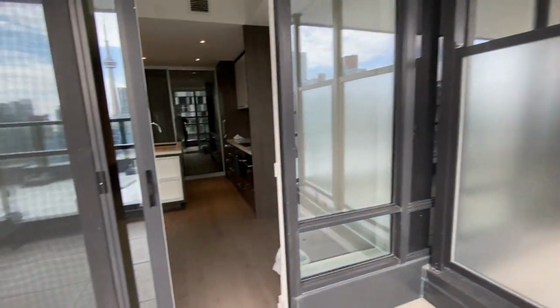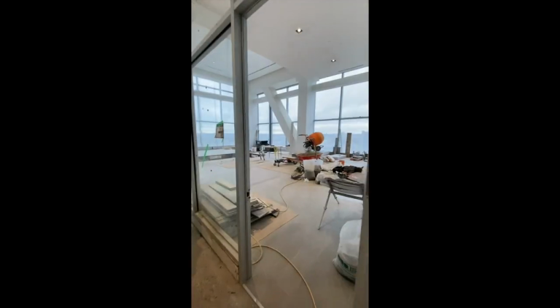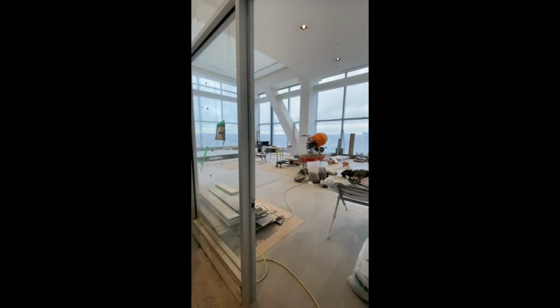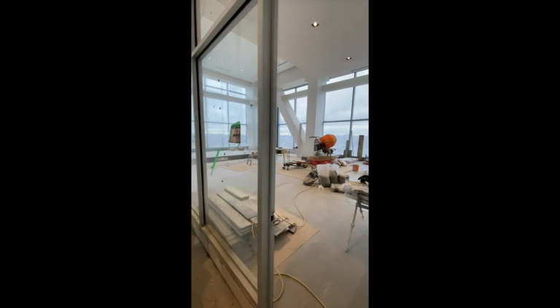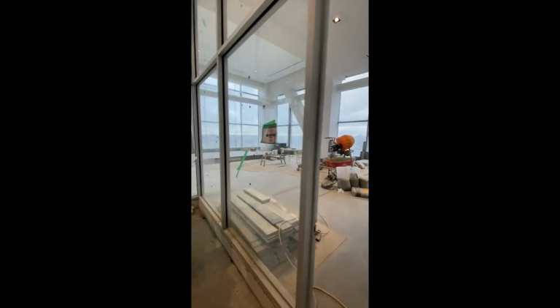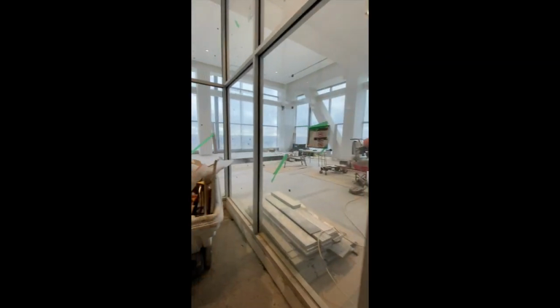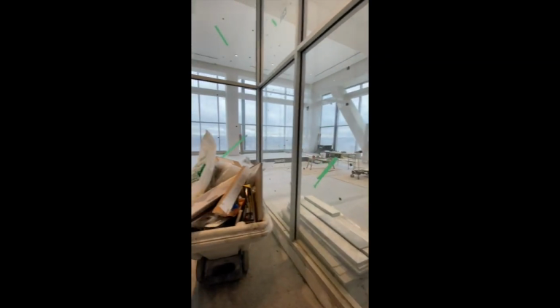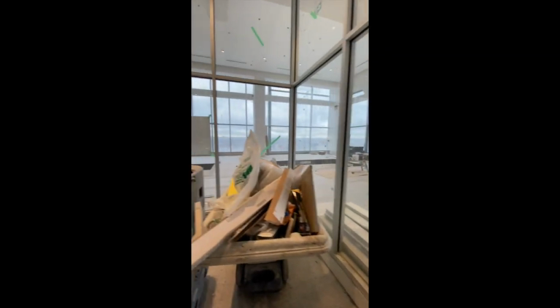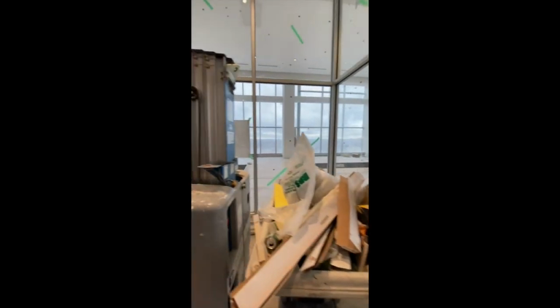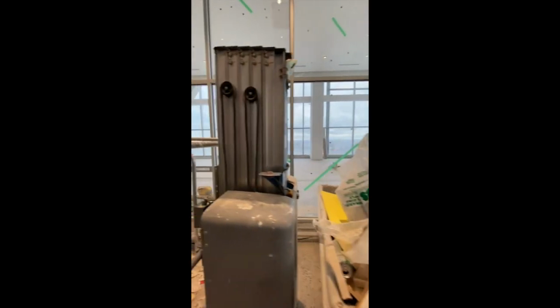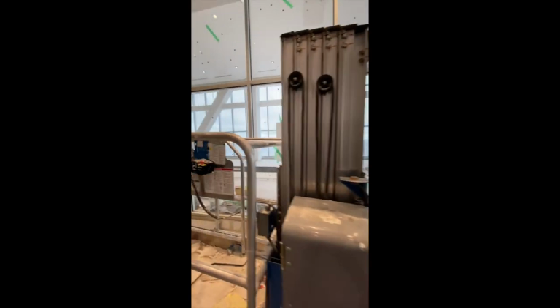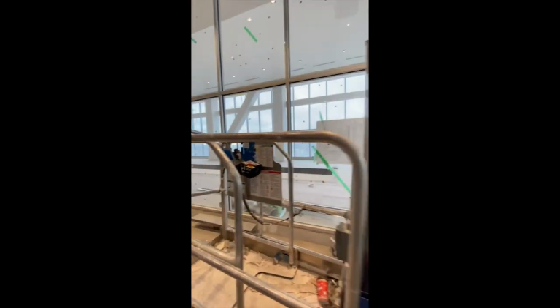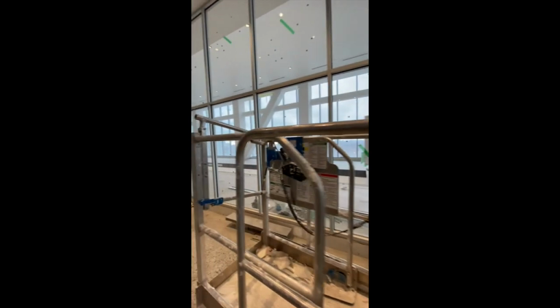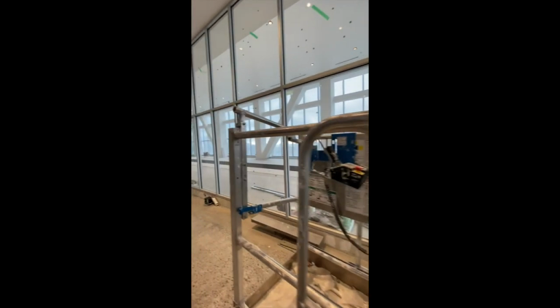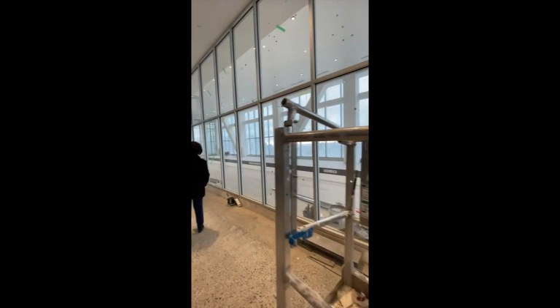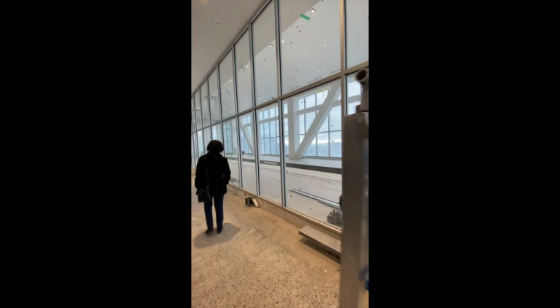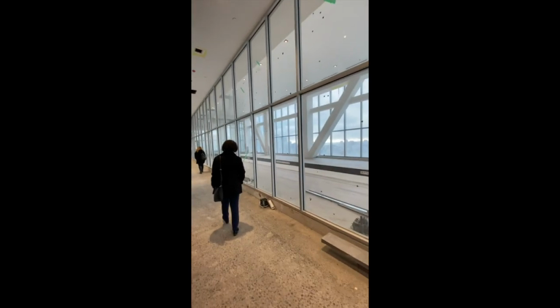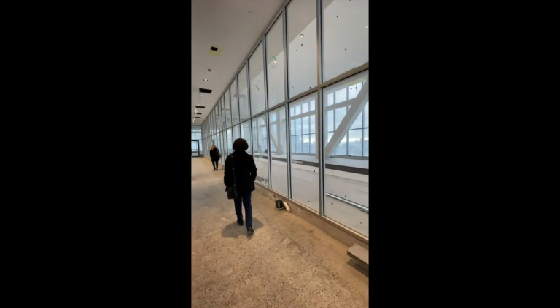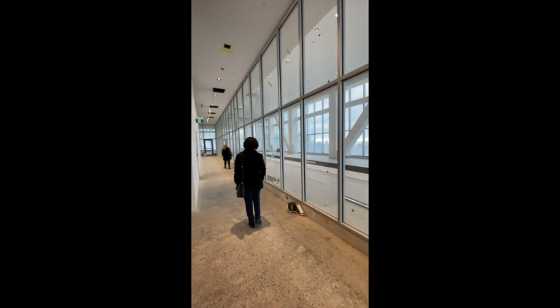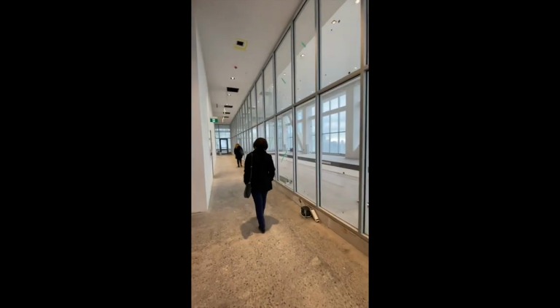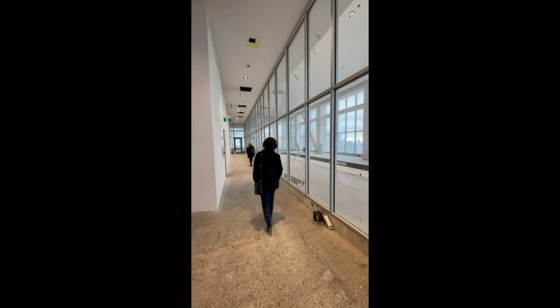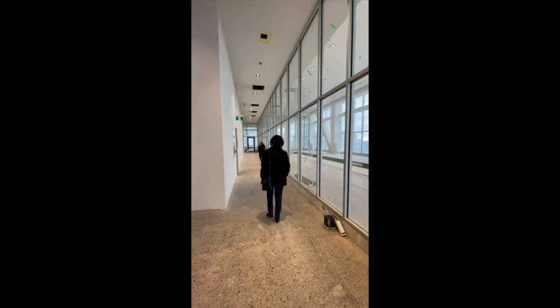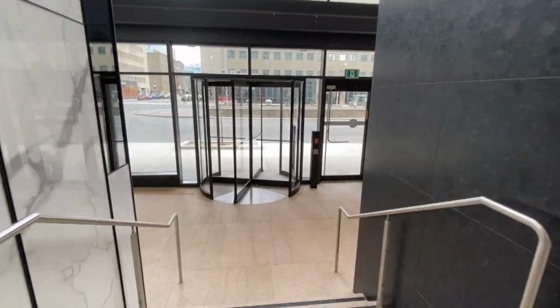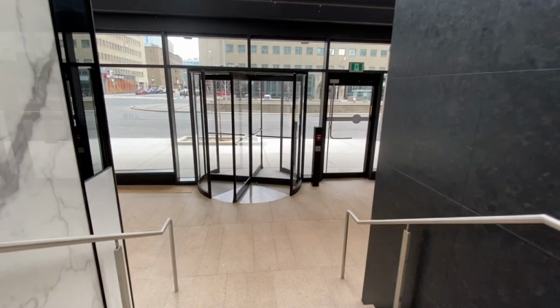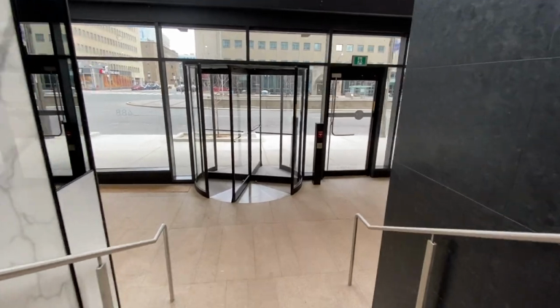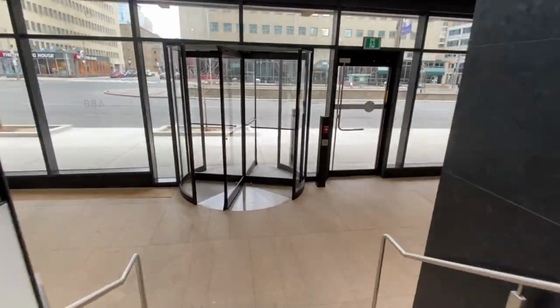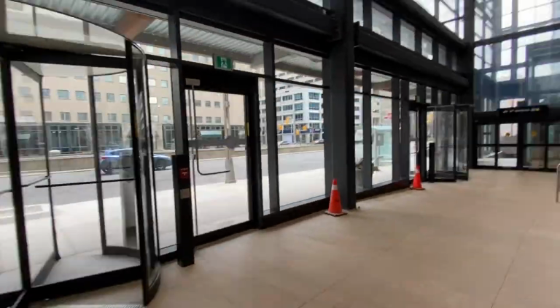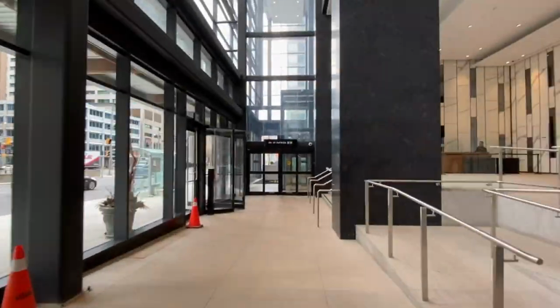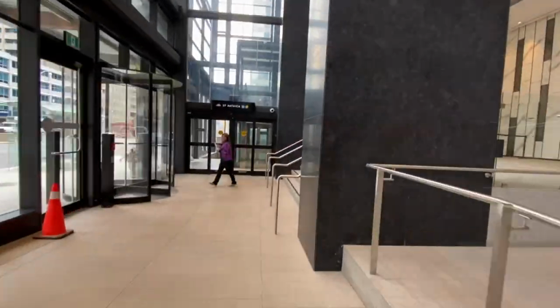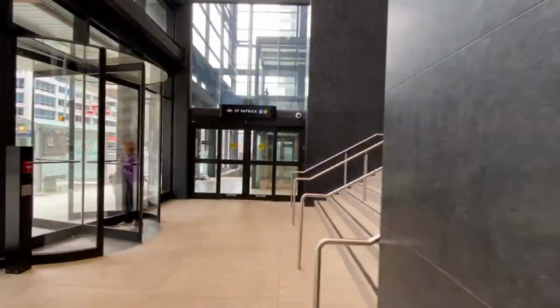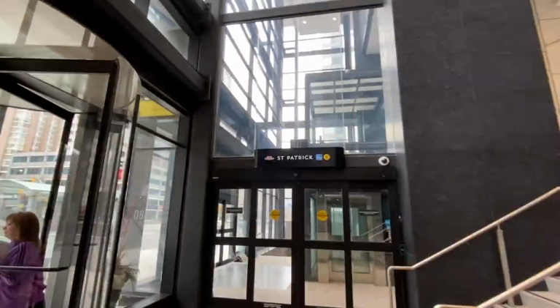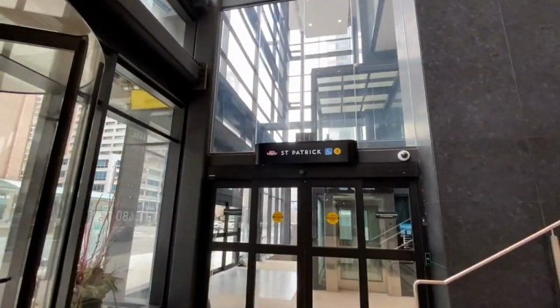Here's a shot taken while the building was still under construction of the amazing pool on the 19th floor. You have direct access to the subway without even having to go outside.